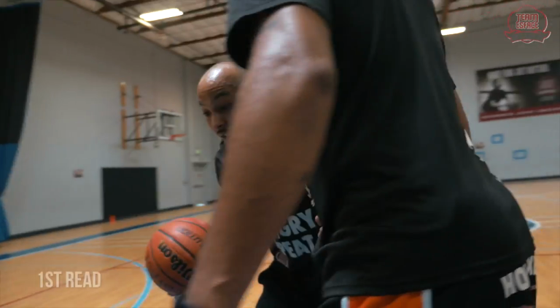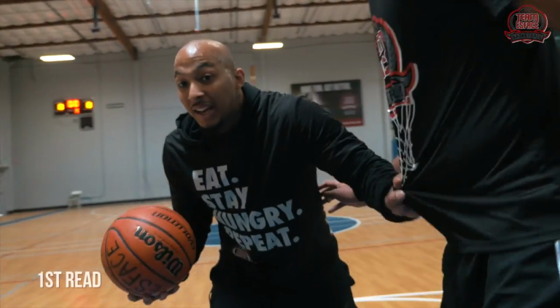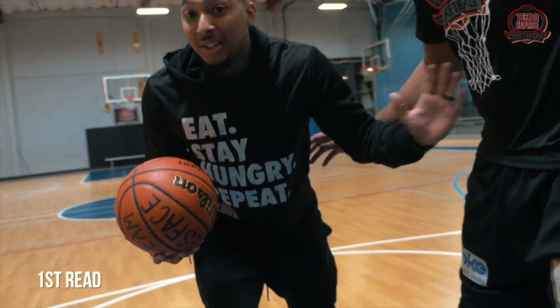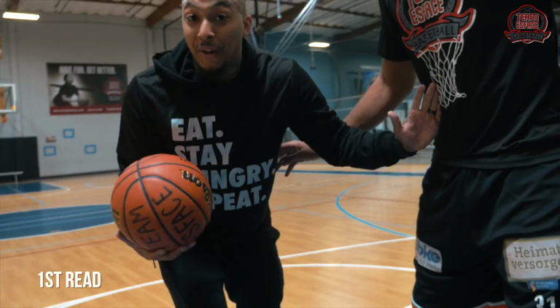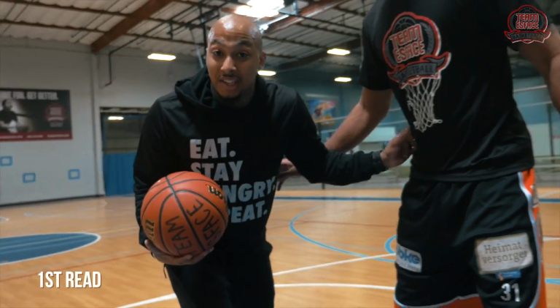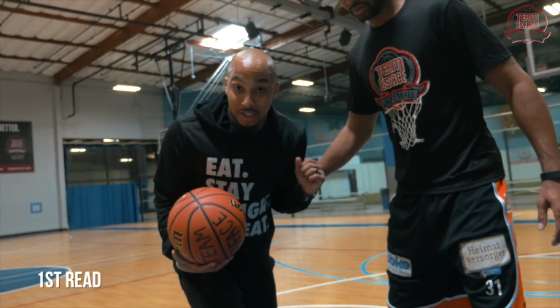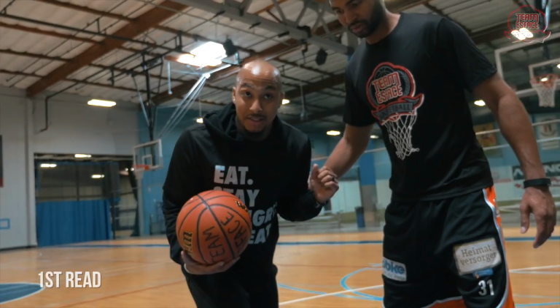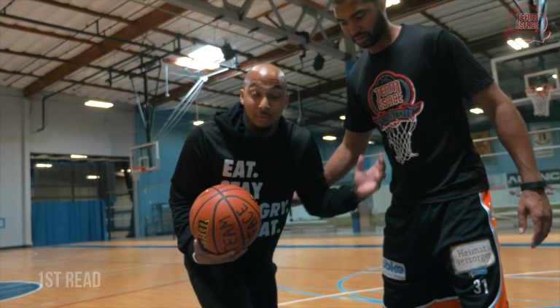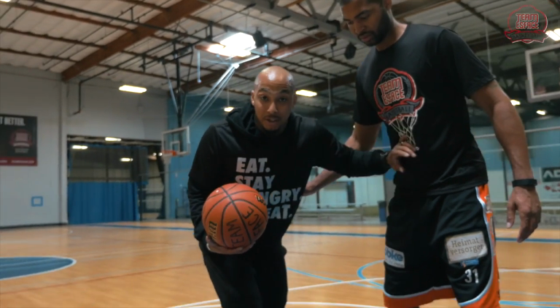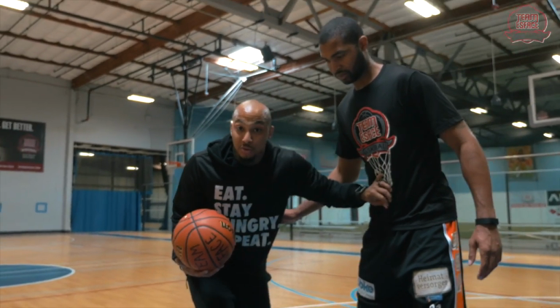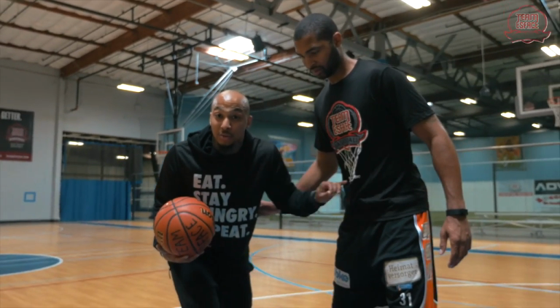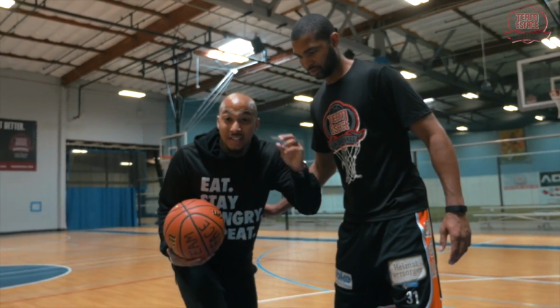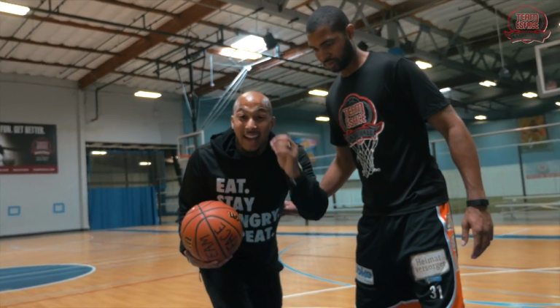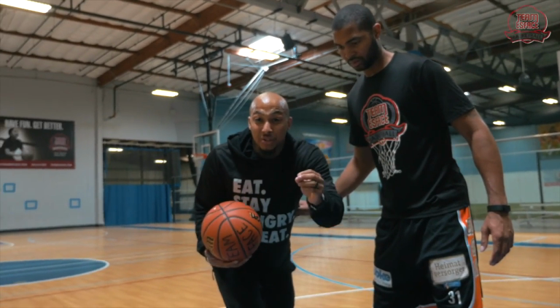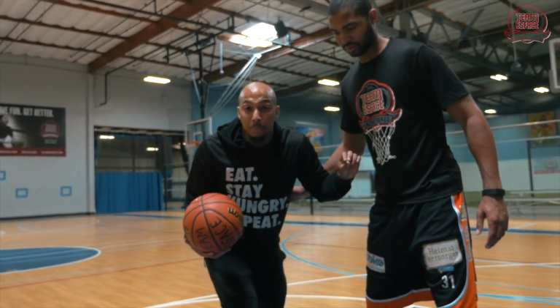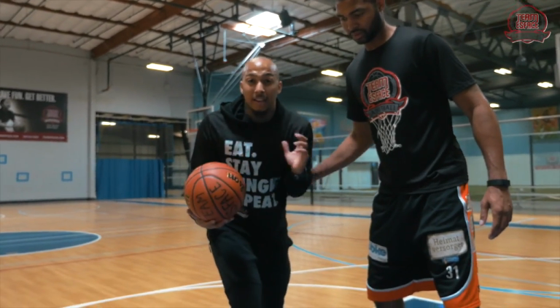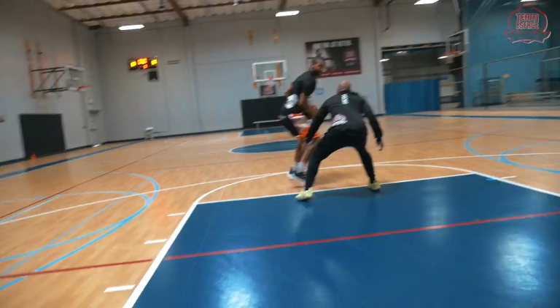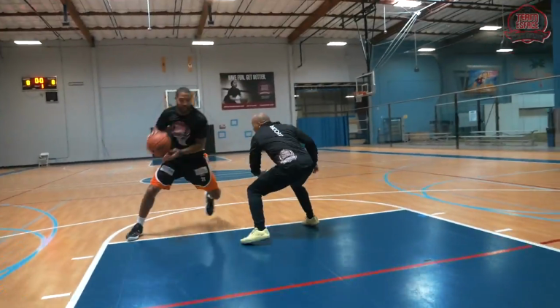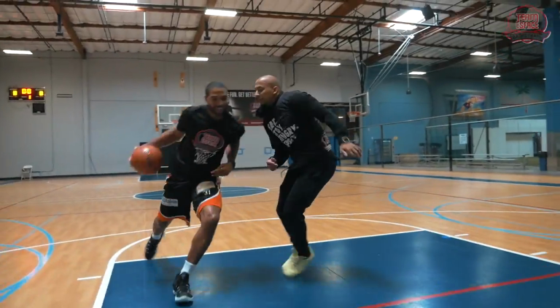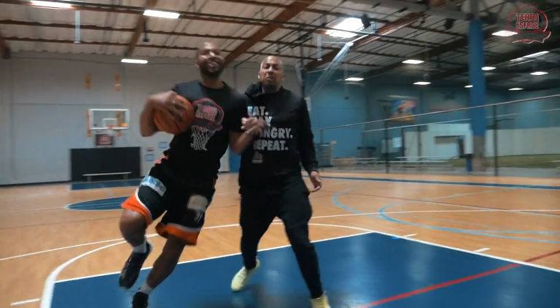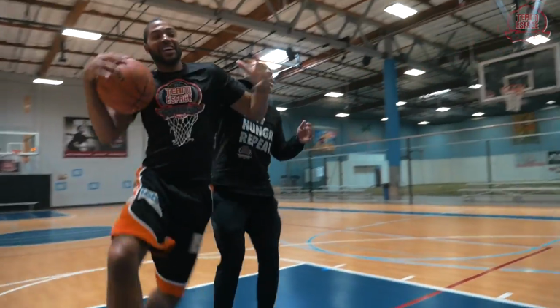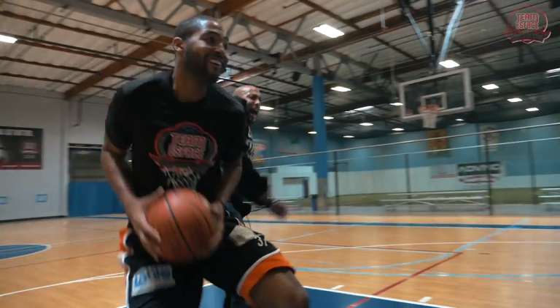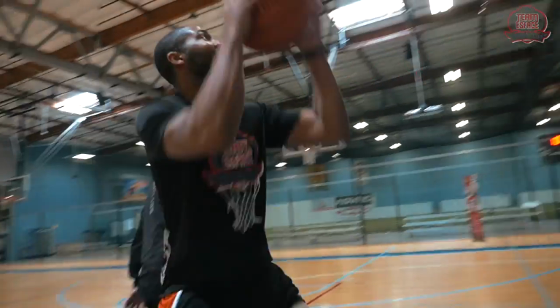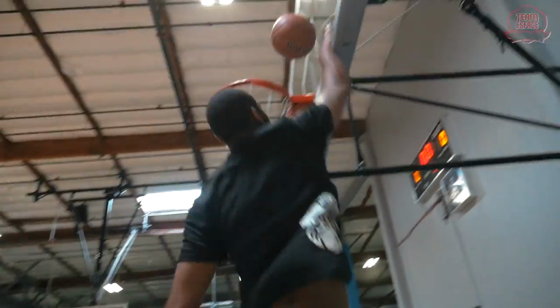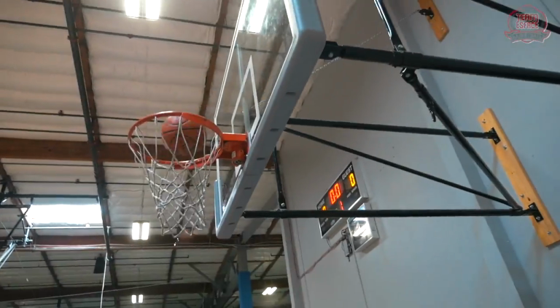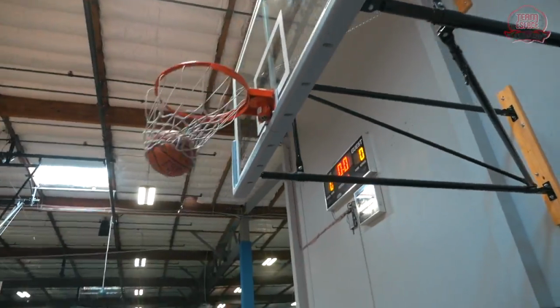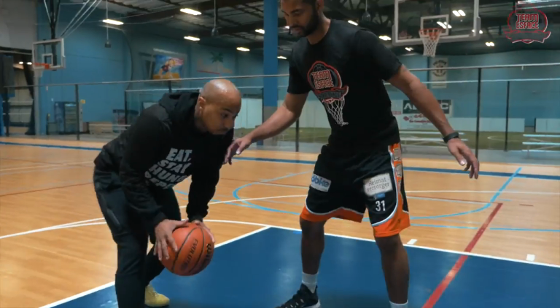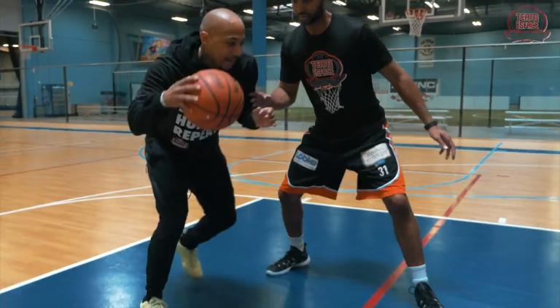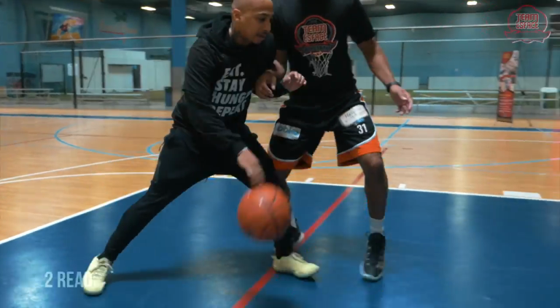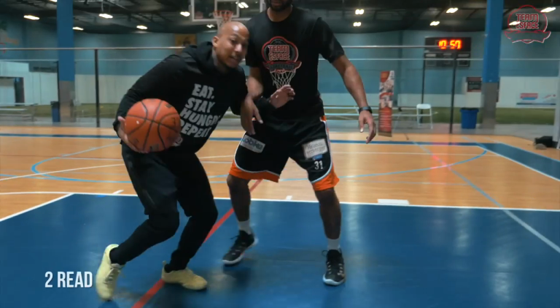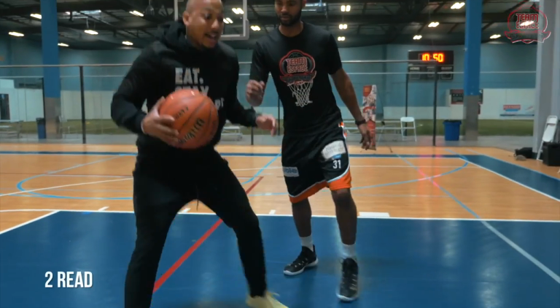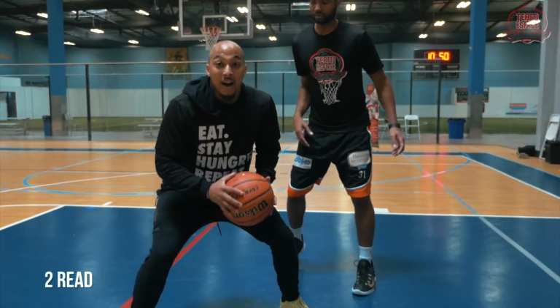First read: this defender is claiming the space and riding my shoulder. So I want to use a nice anti-softness power layup and initiate contact to create separation.